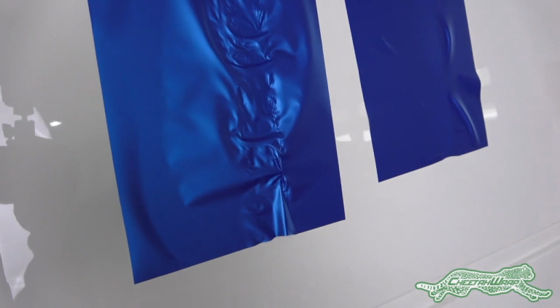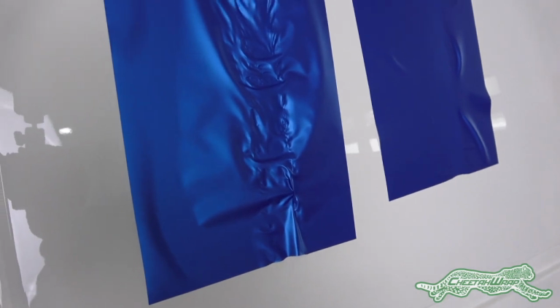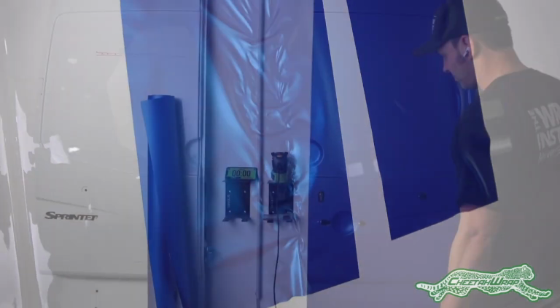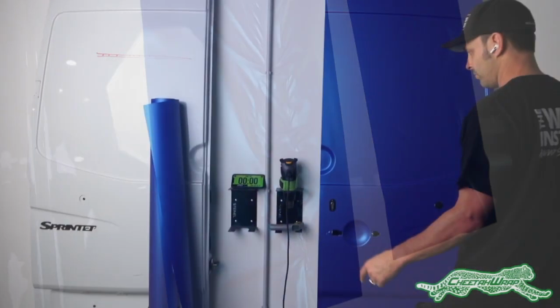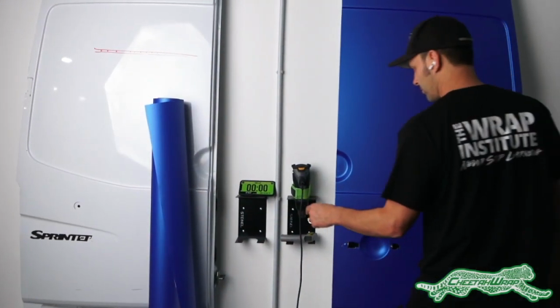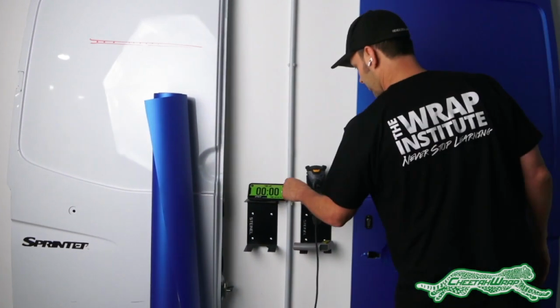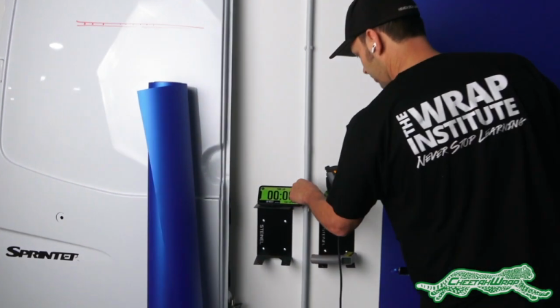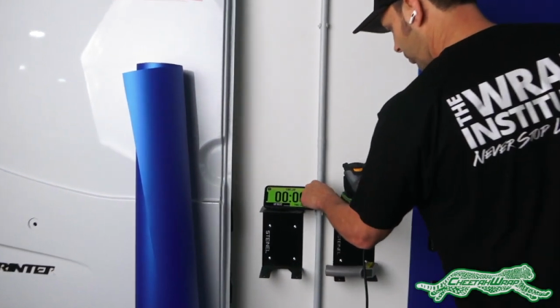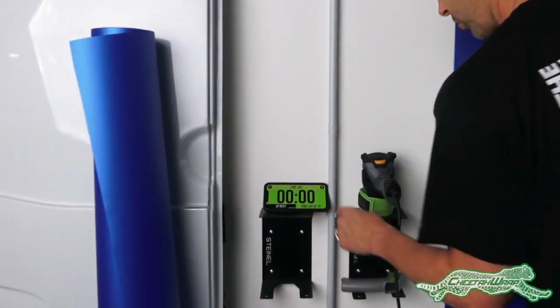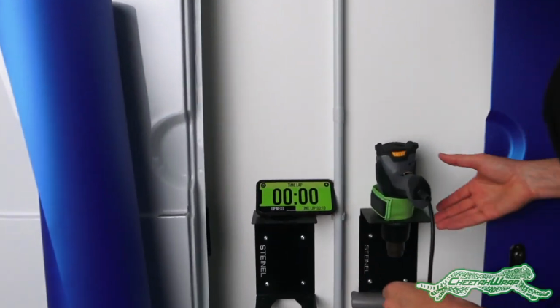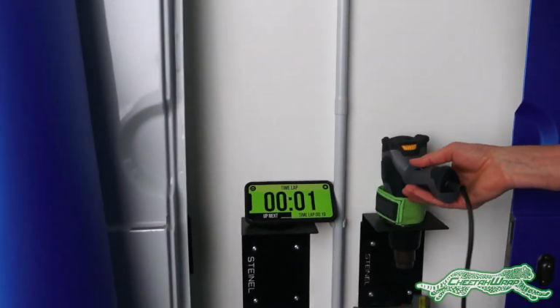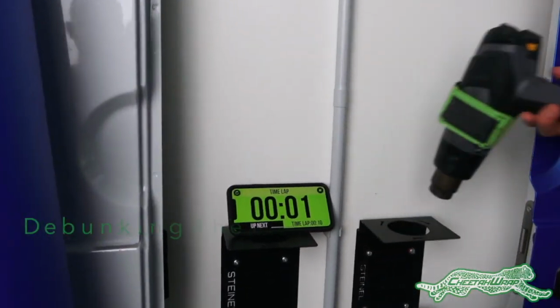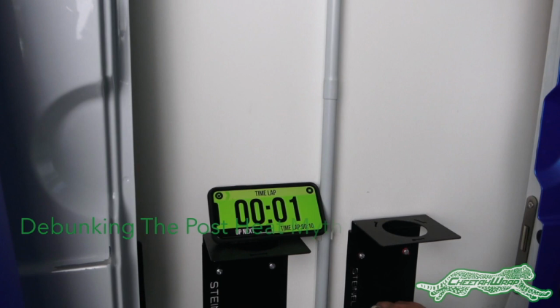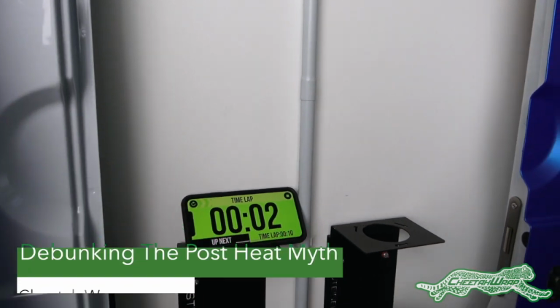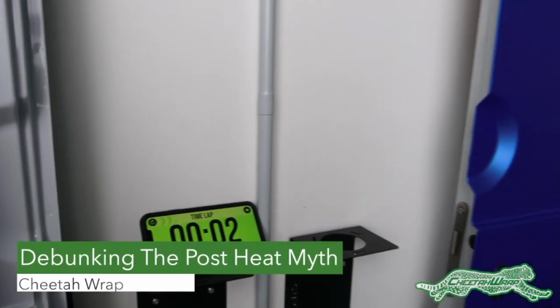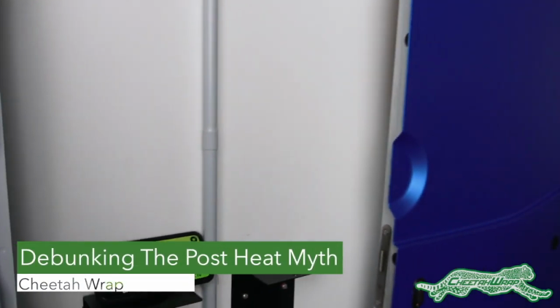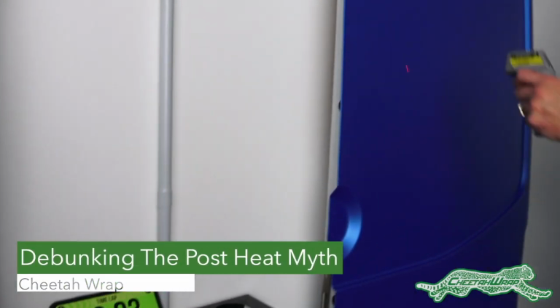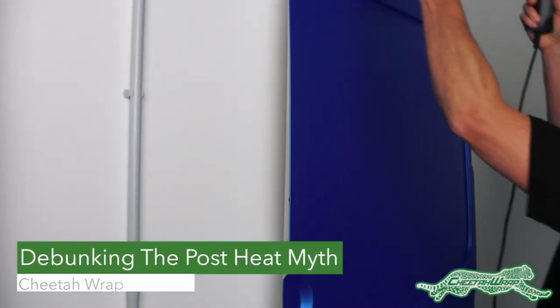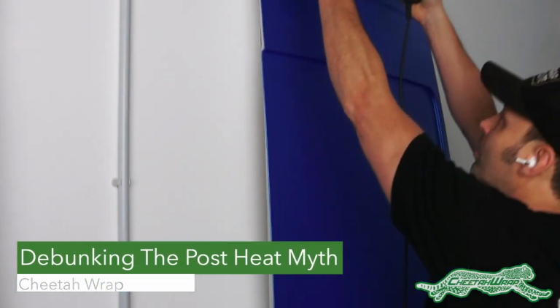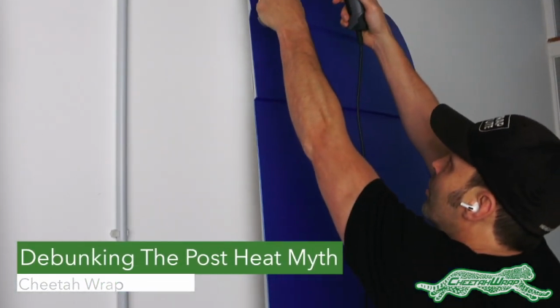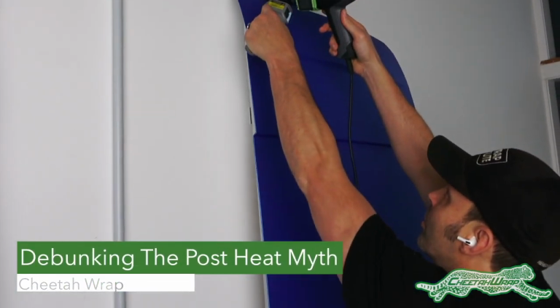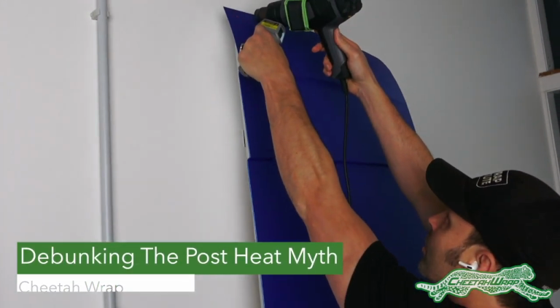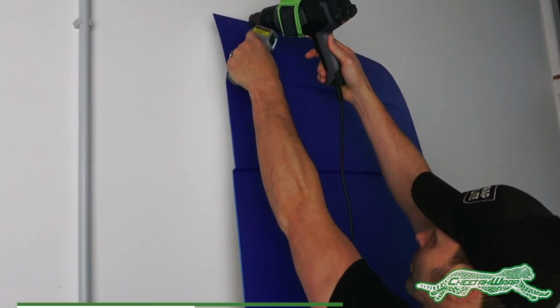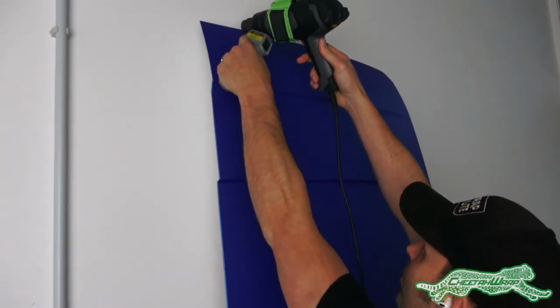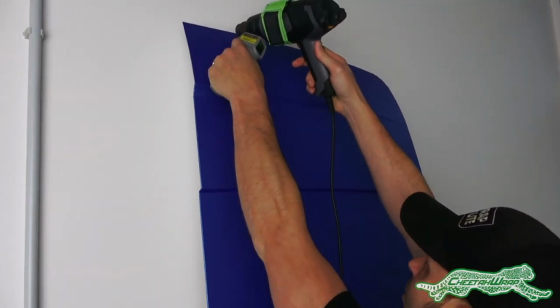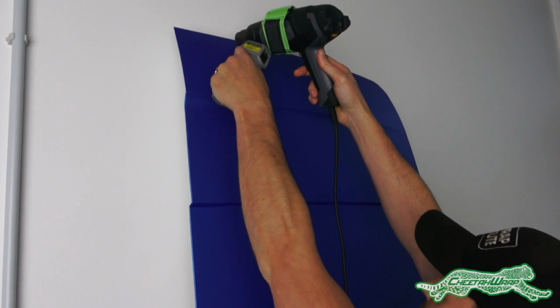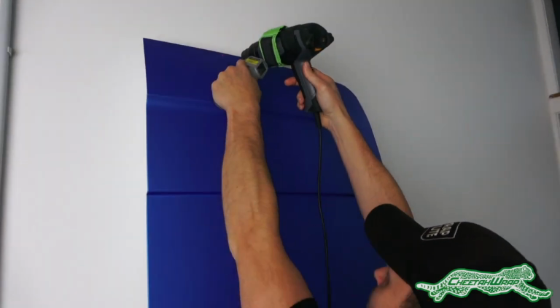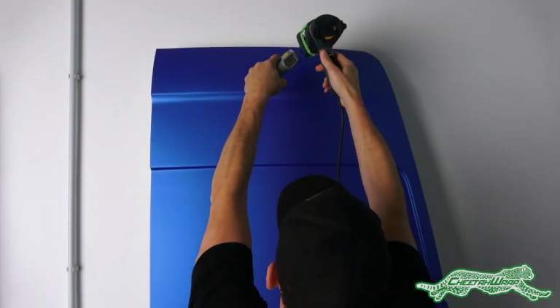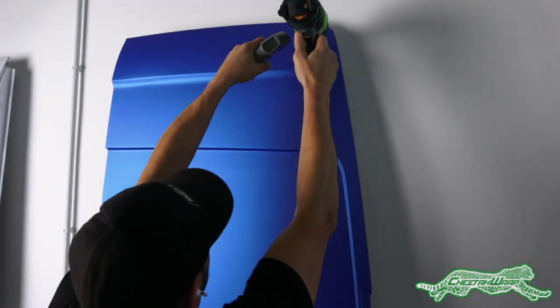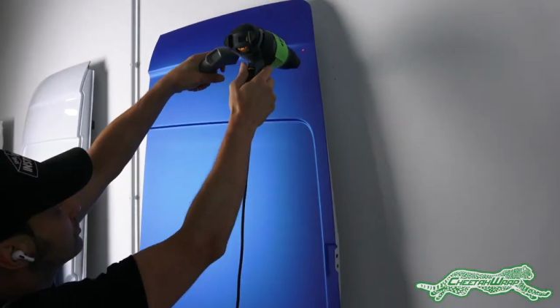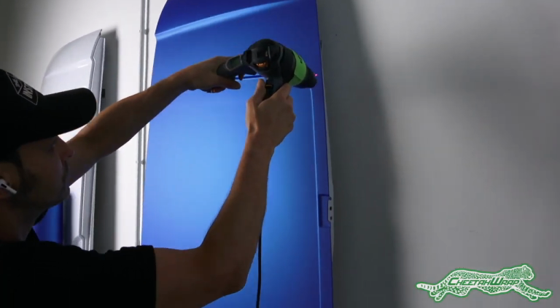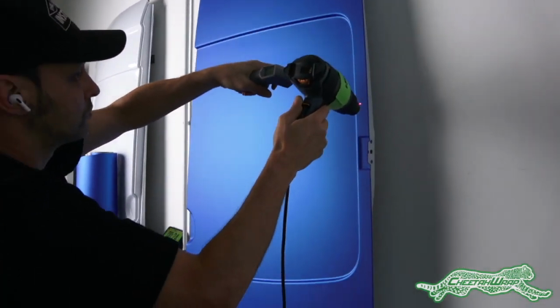The final demo for cold weather and finishing for Cheetah Wrap is to show that post-heating doesn't take as long as people think. Here, the door is going to be properly post-heated in real time to a temperature of 180 degrees Fahrenheit.